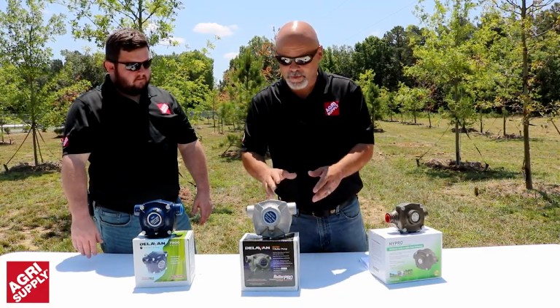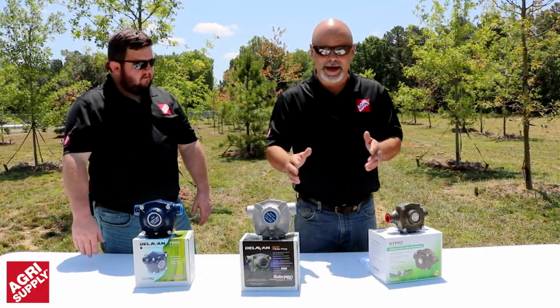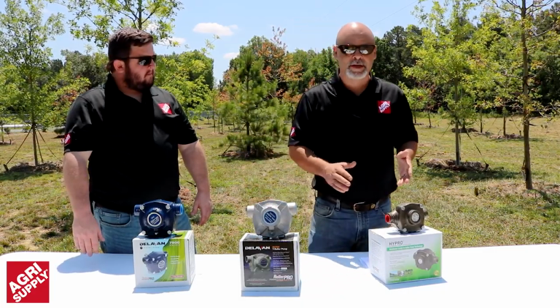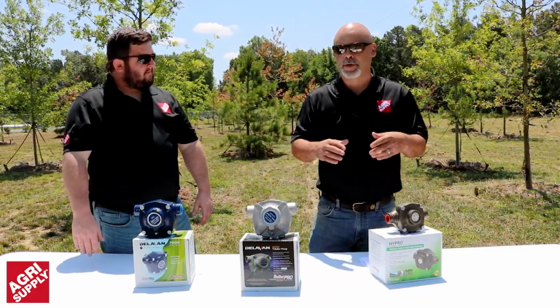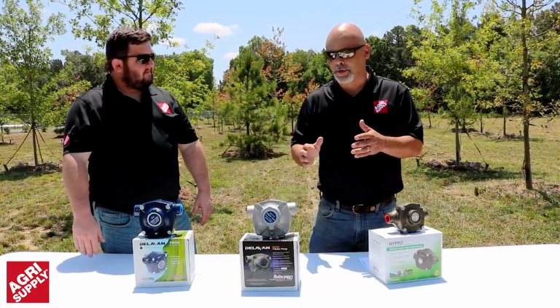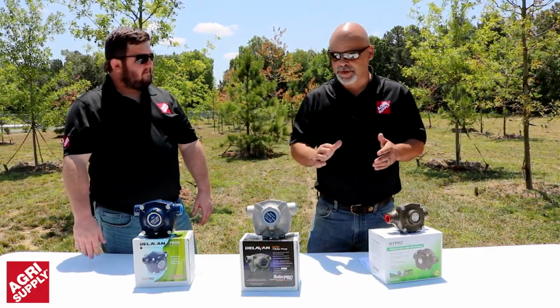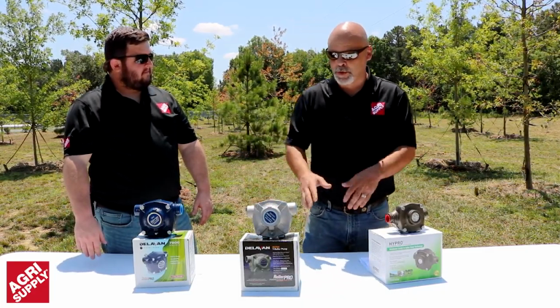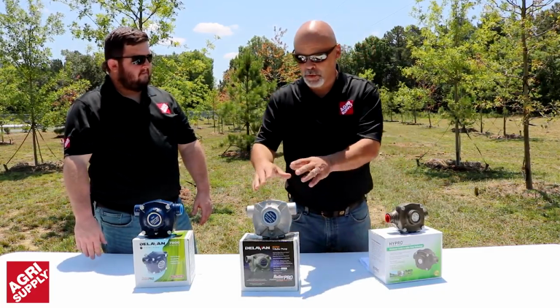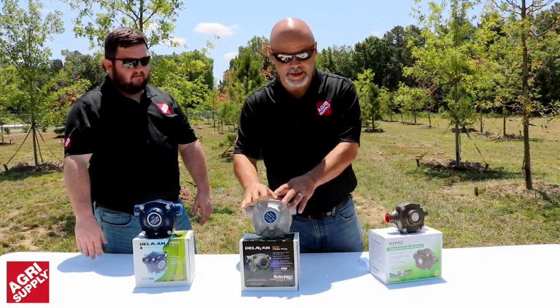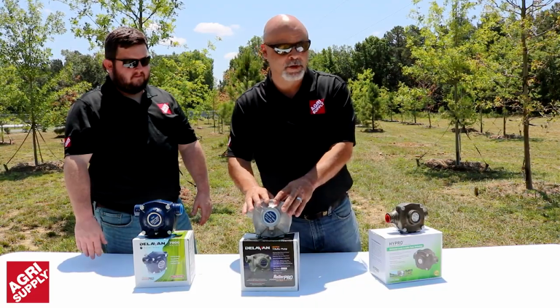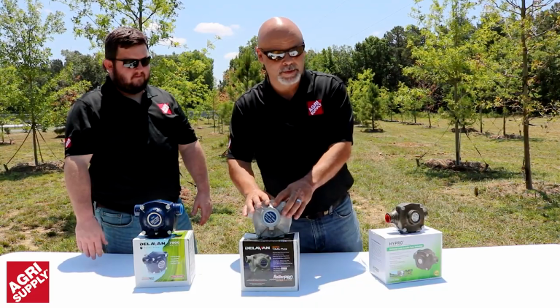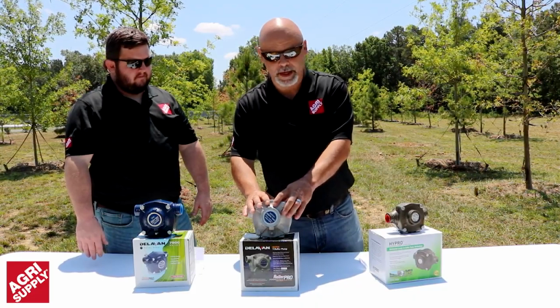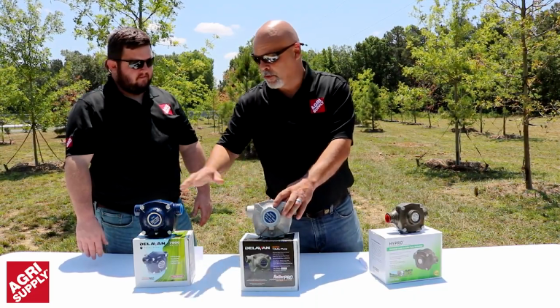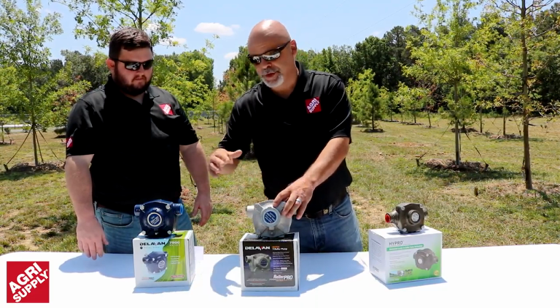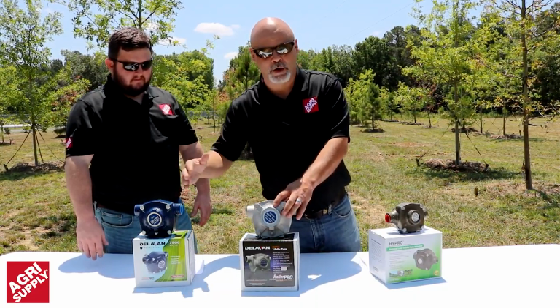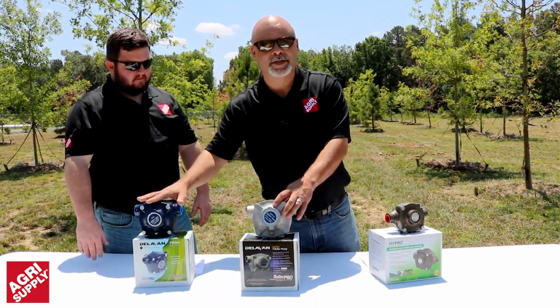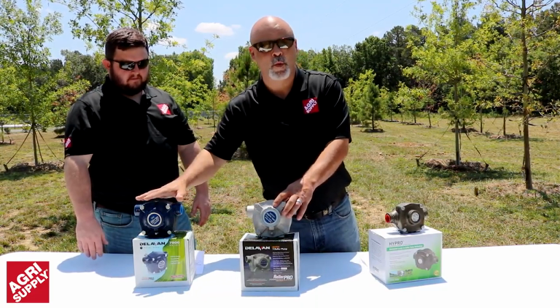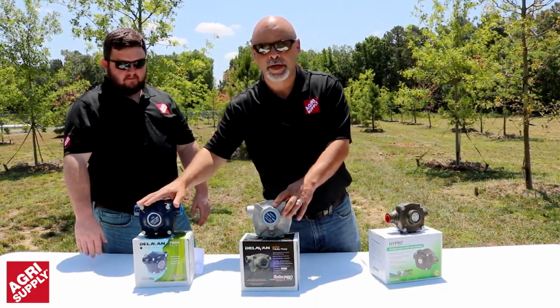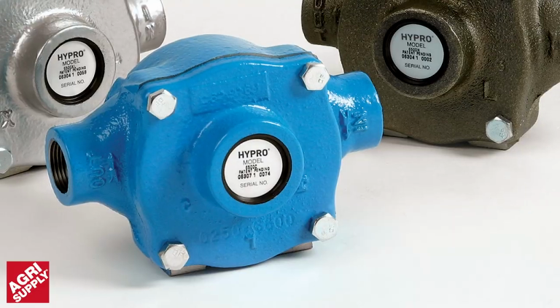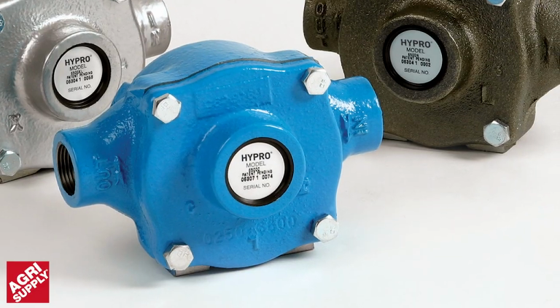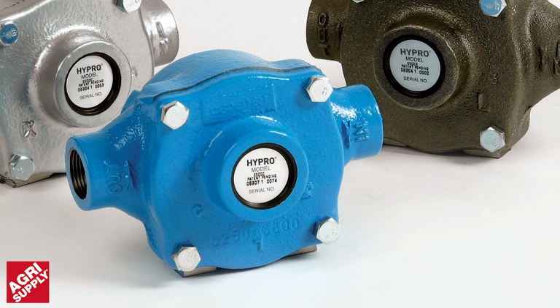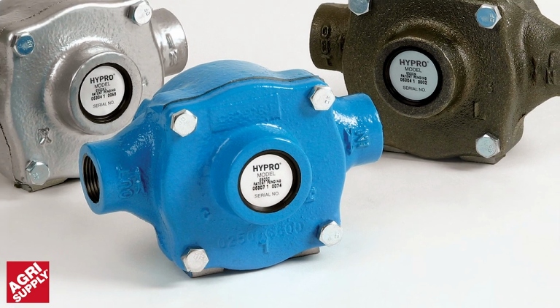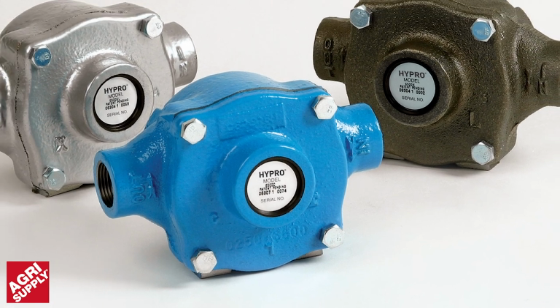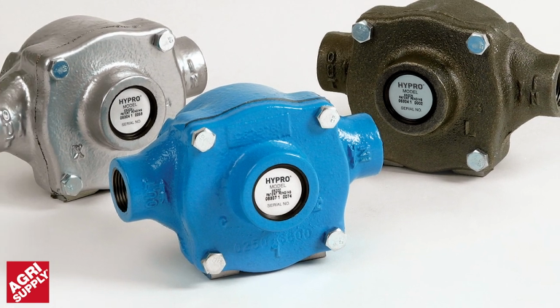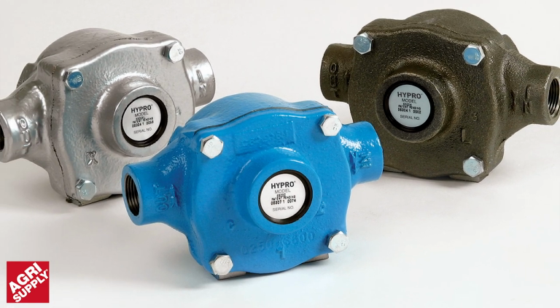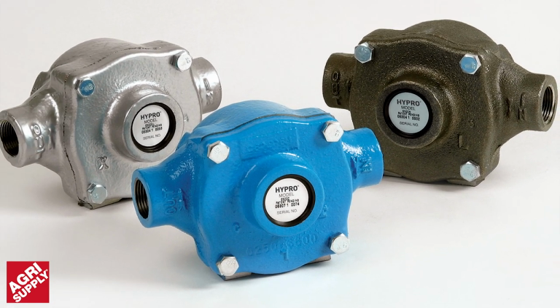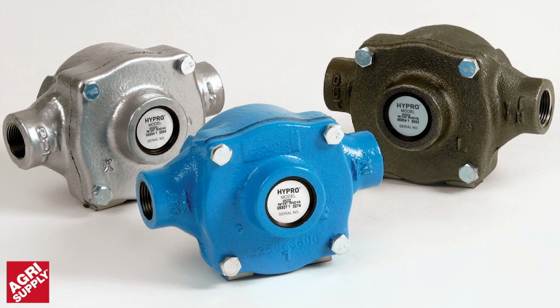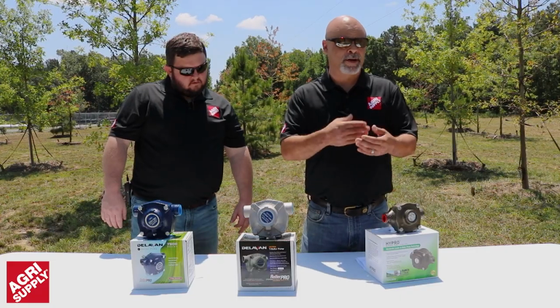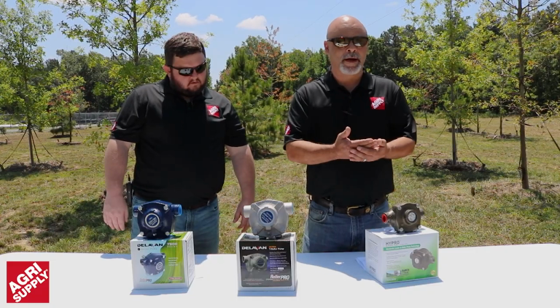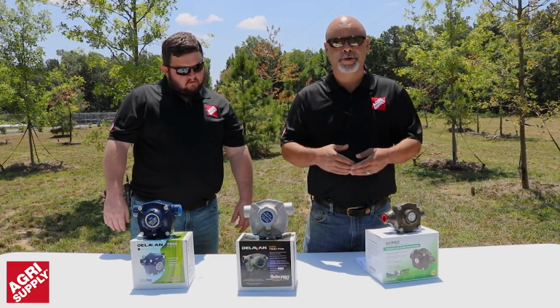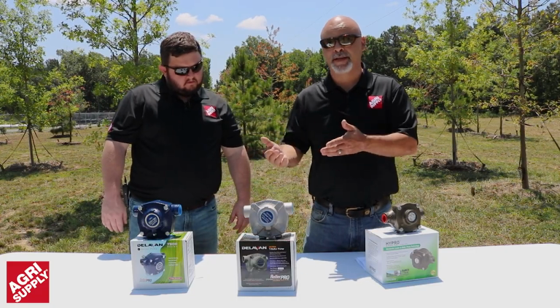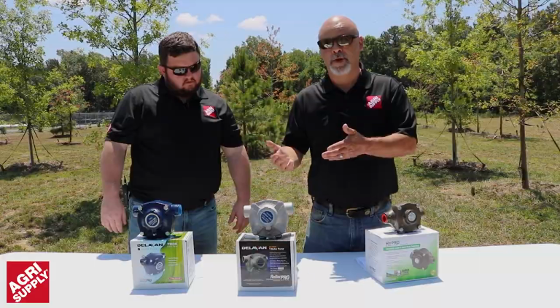For nitrogens or Roundup, you want to go with a stainless steel model. For standard herbicides, chemicals, and water, cast iron is typically fine. Number three is what pressure you need — do you need to spray at 40 pounds of pressure or 60 pounds of pressure?